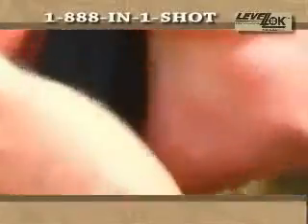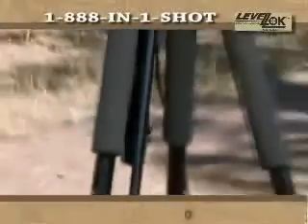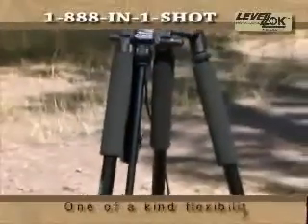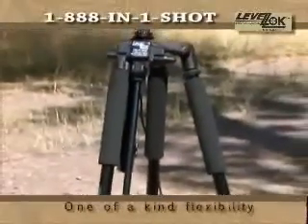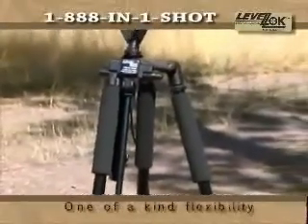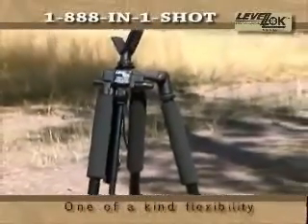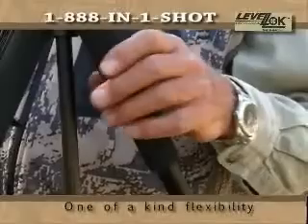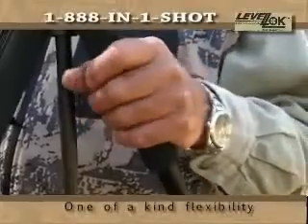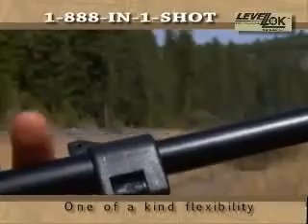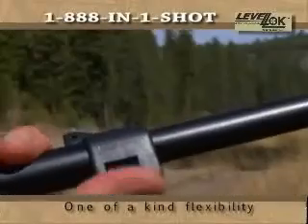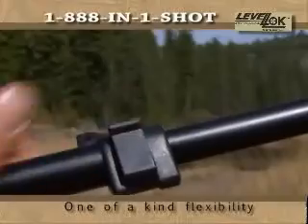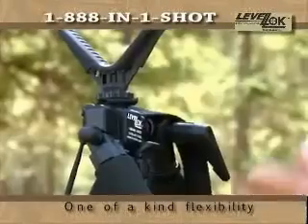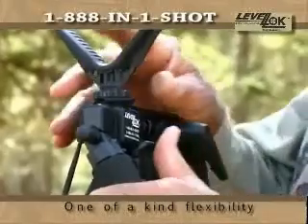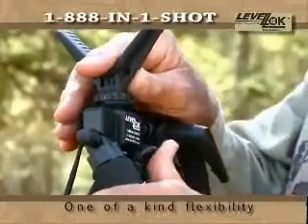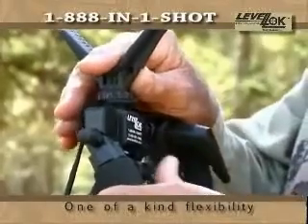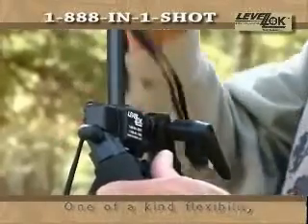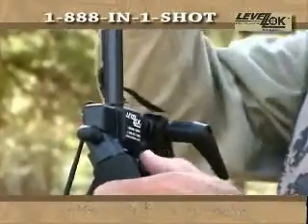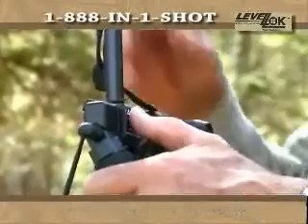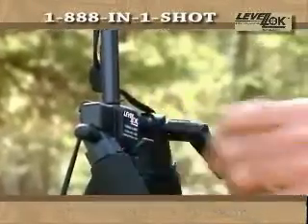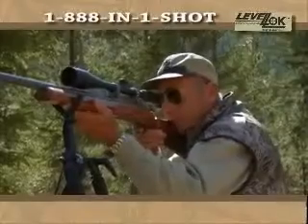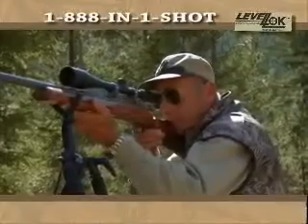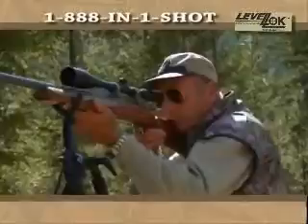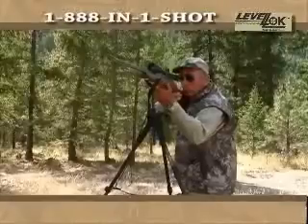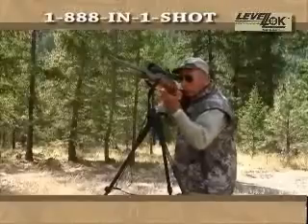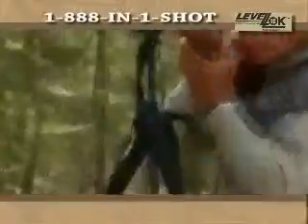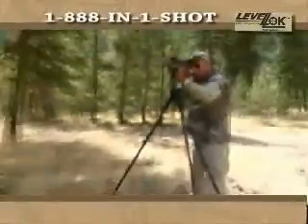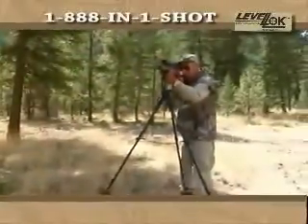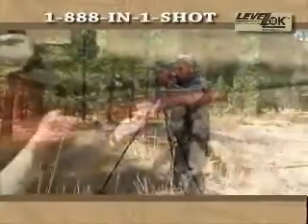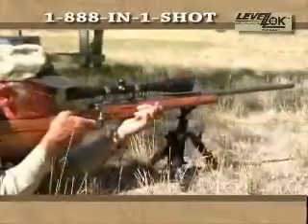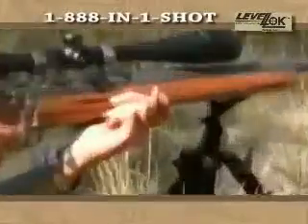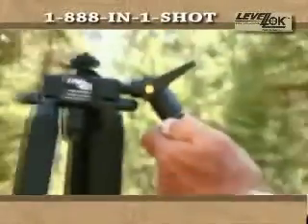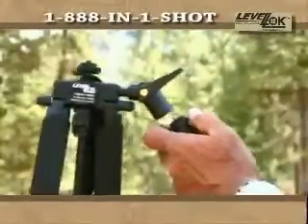Light weight and built for flexibility, the LevelLock features quiet foam grips and flip-tap leg cams. Plus, the unique center cradle slide makes wrapping up and down maneuvers easy, leaving the legs secure. Easily go from 26 inches to 61 inches with a multipod, with a quick-release third tripod leg.